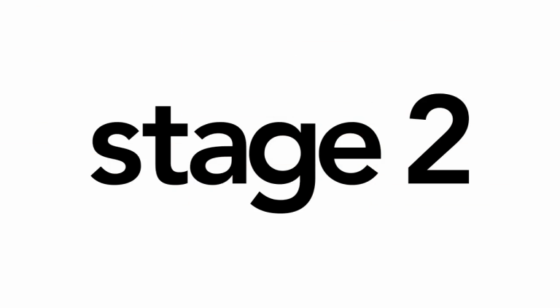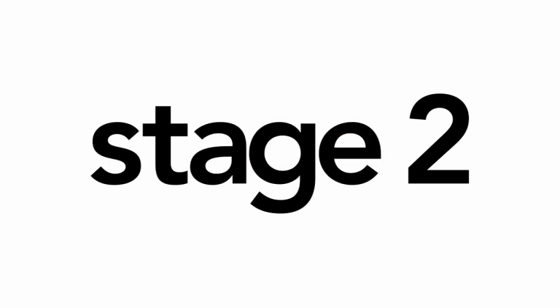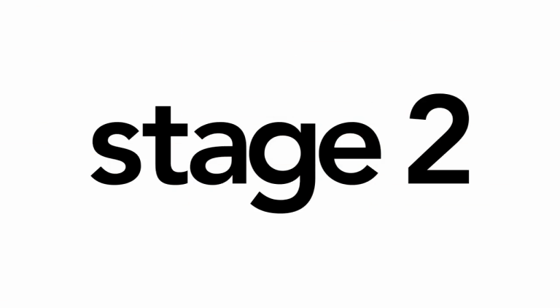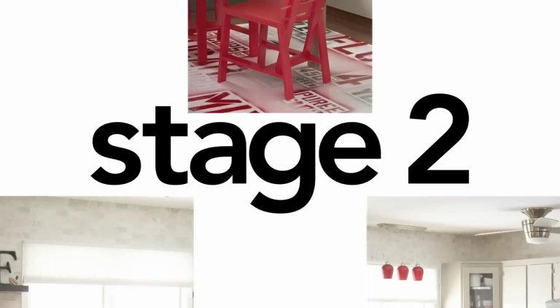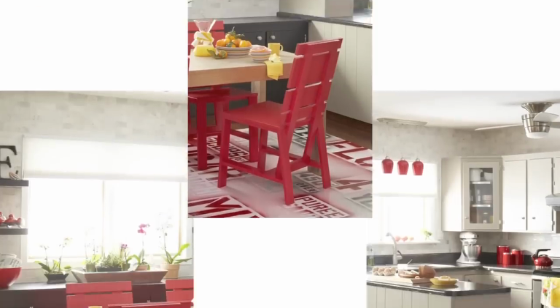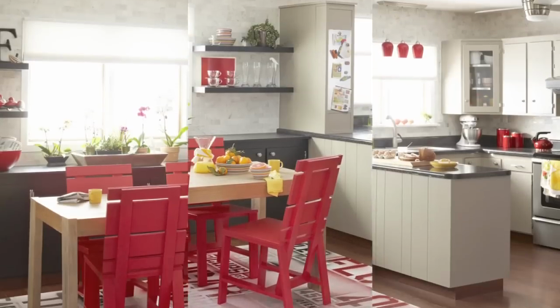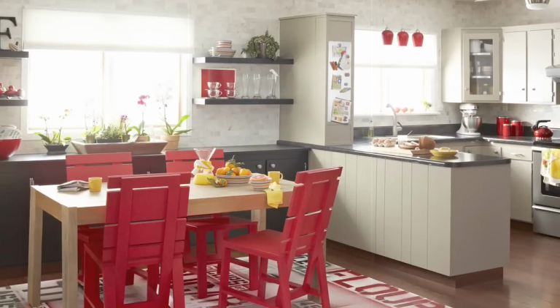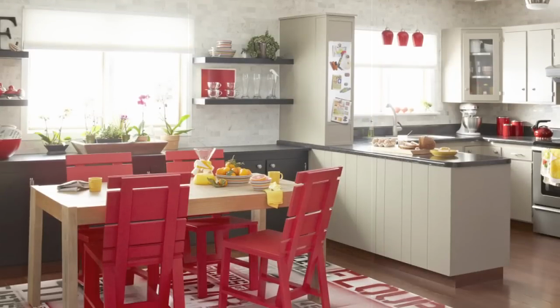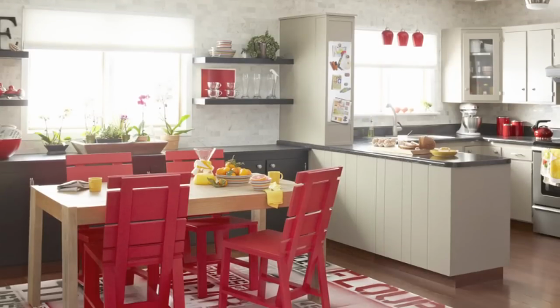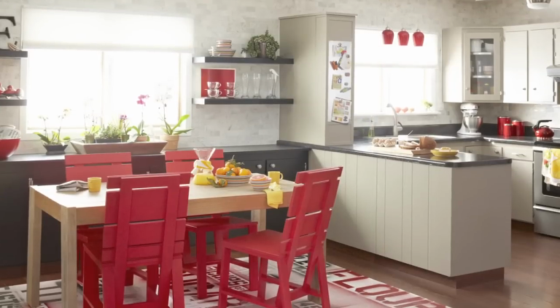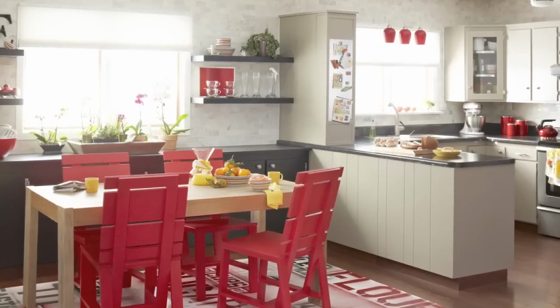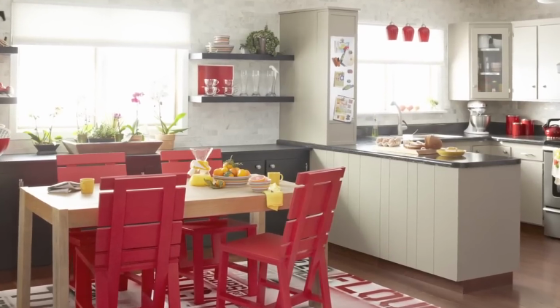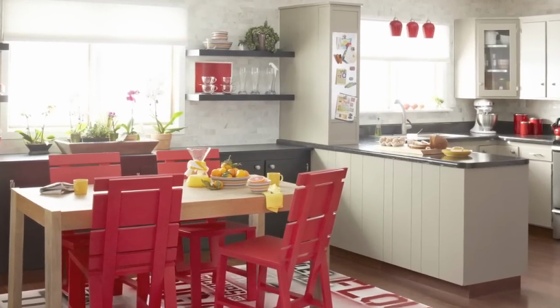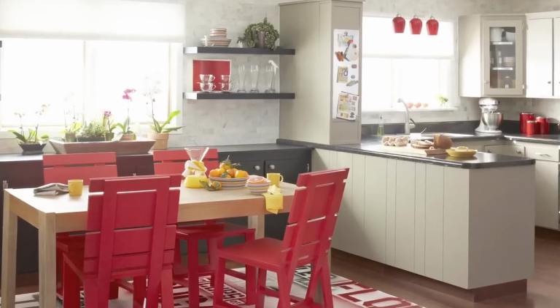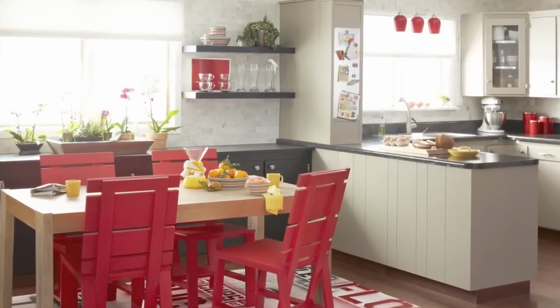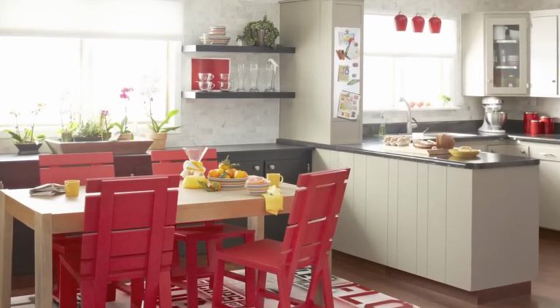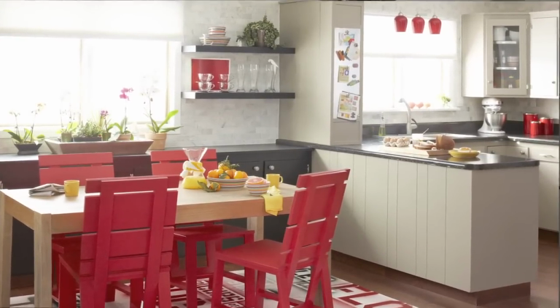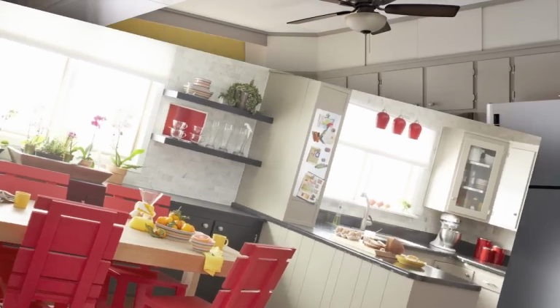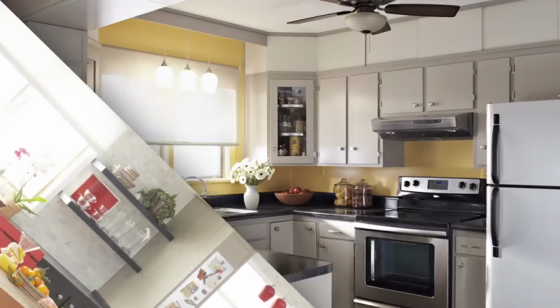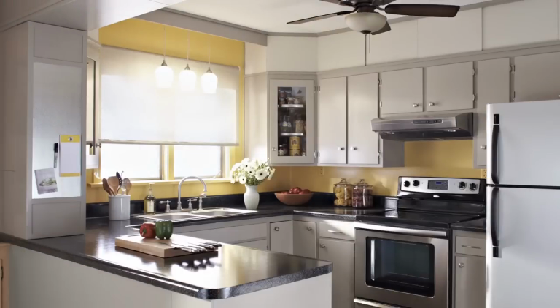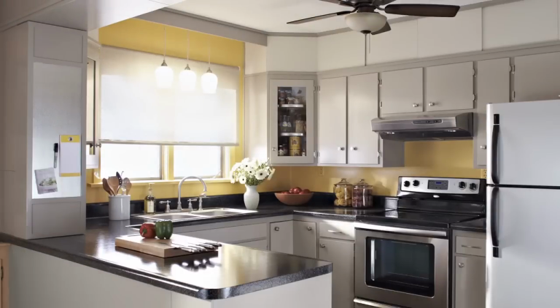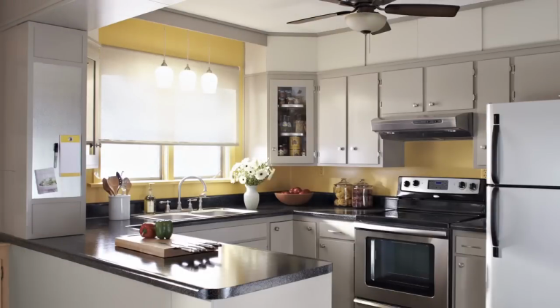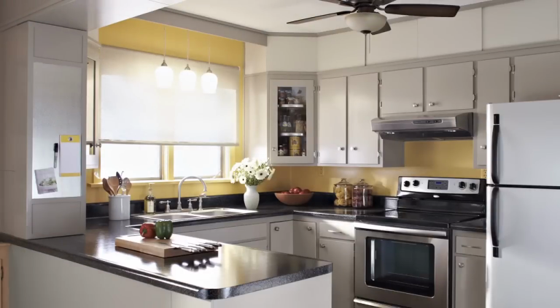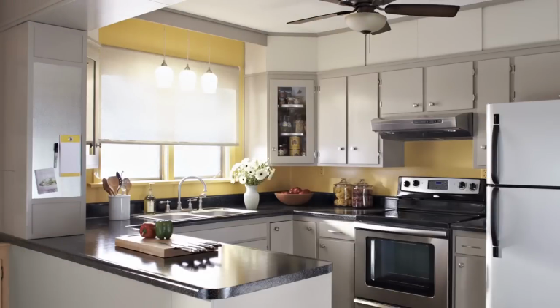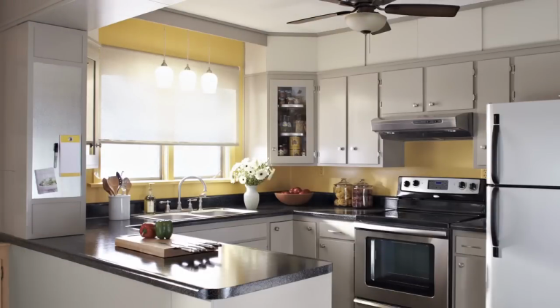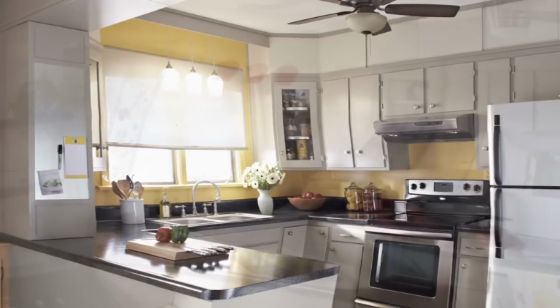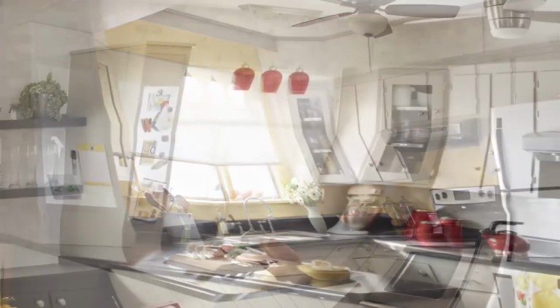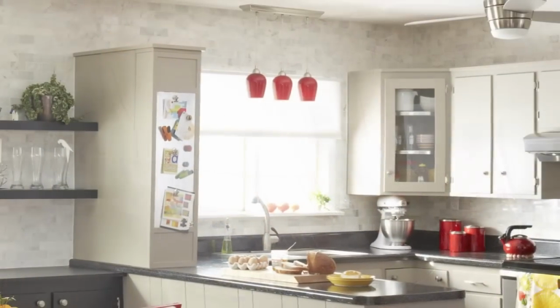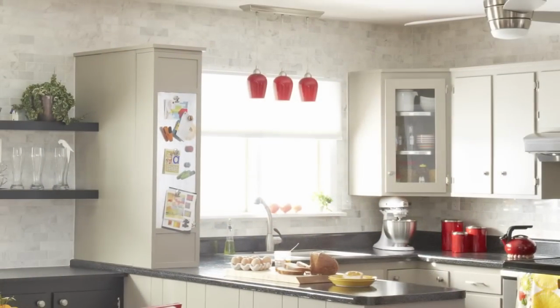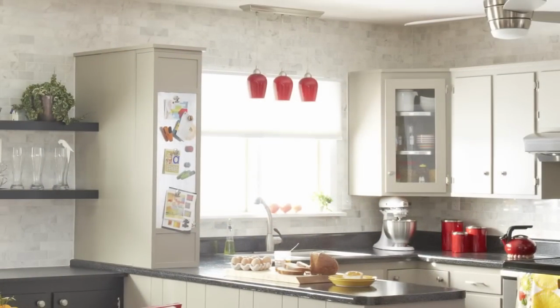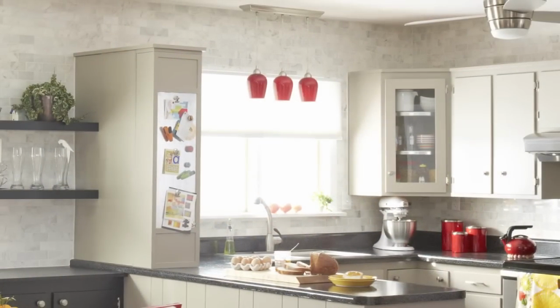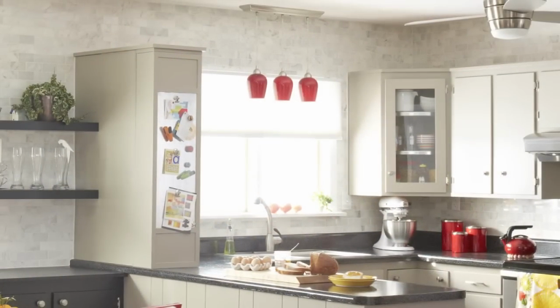In stage two, we needed to make some structural changes in order to open up the kitchen and make it flow better with the dining area. That meant removing the soffits as well as the upper cabinets in the dining room.